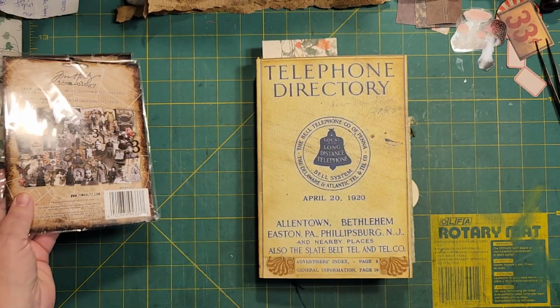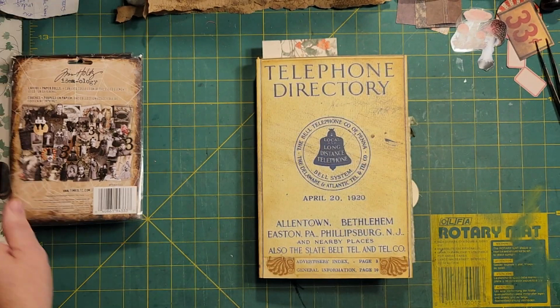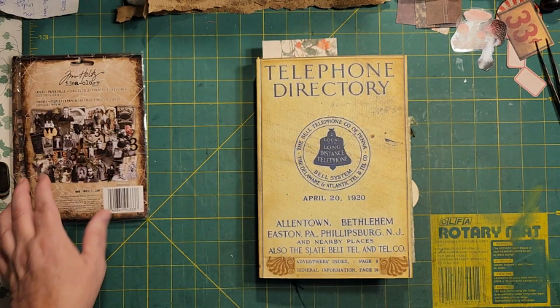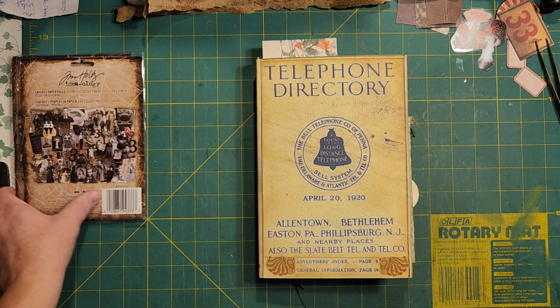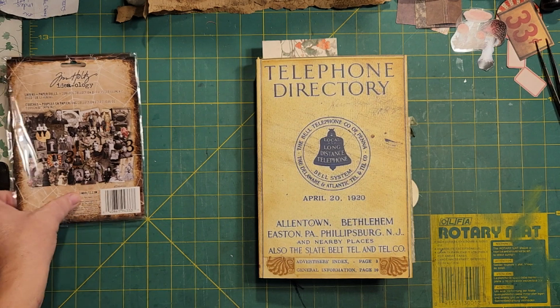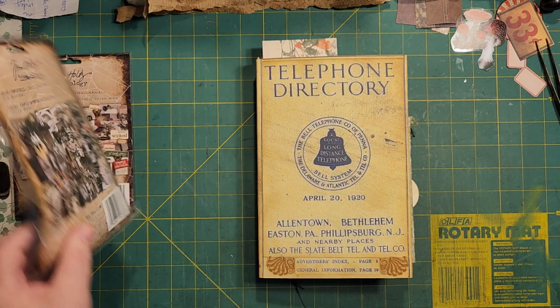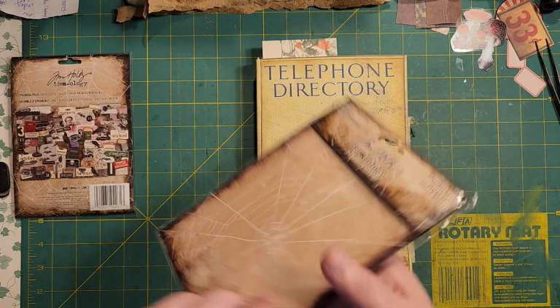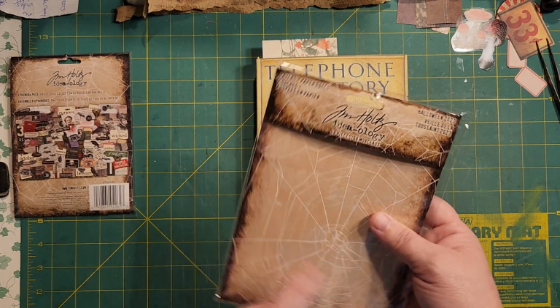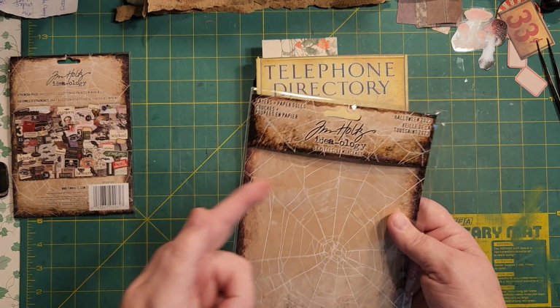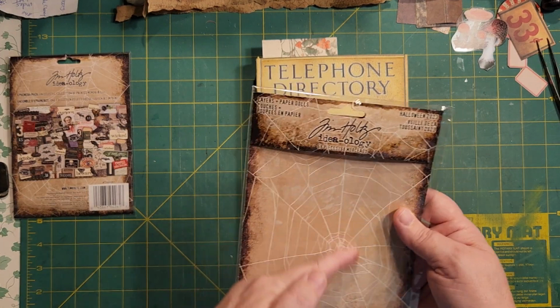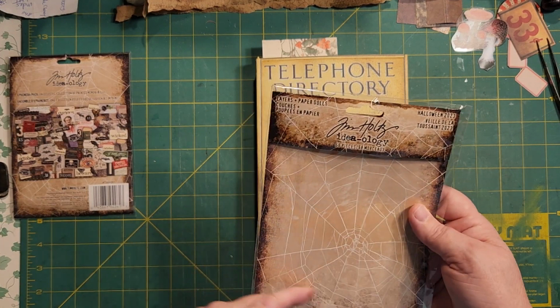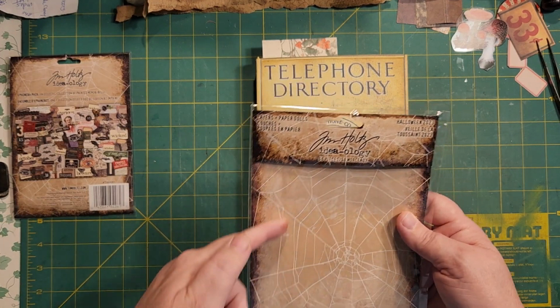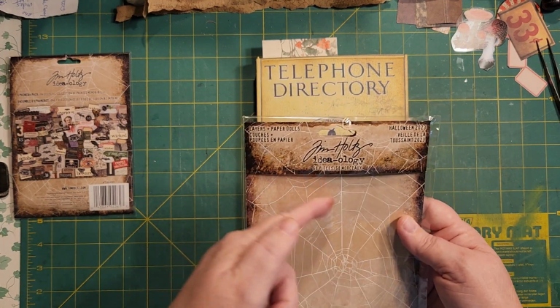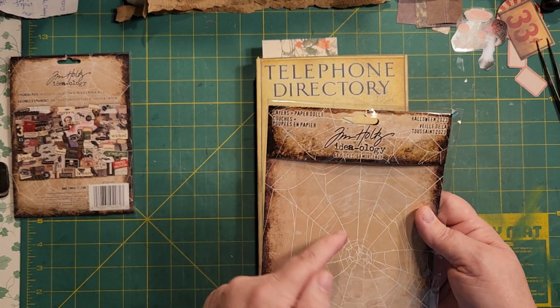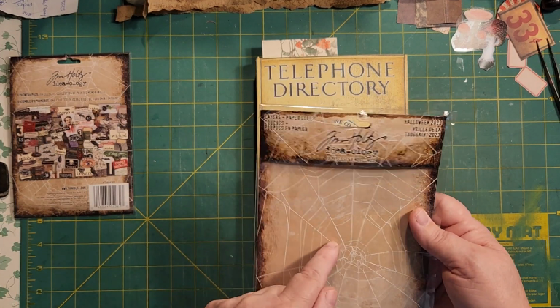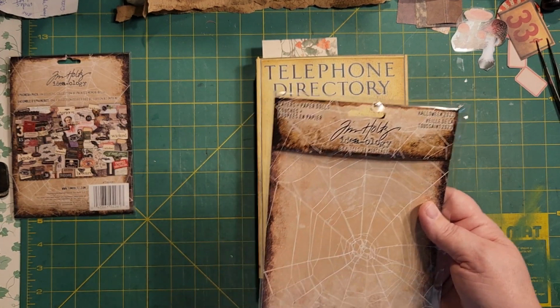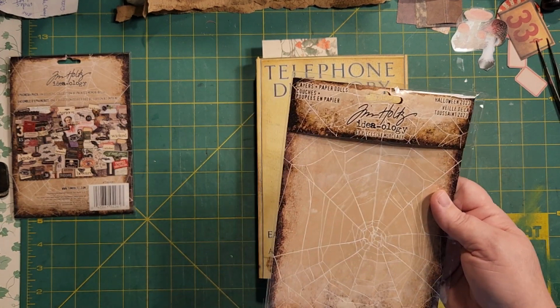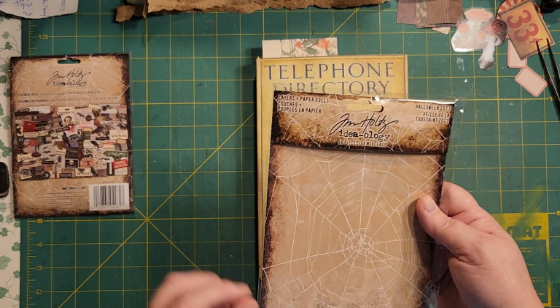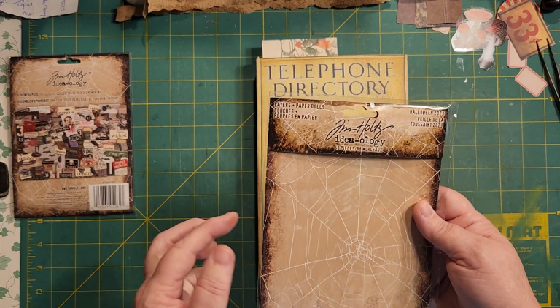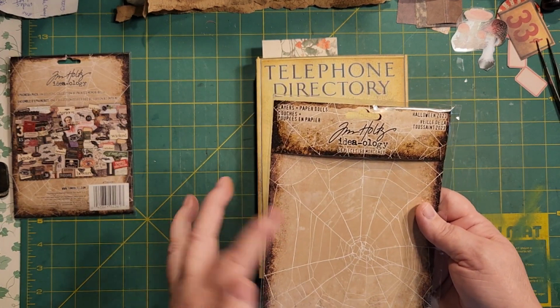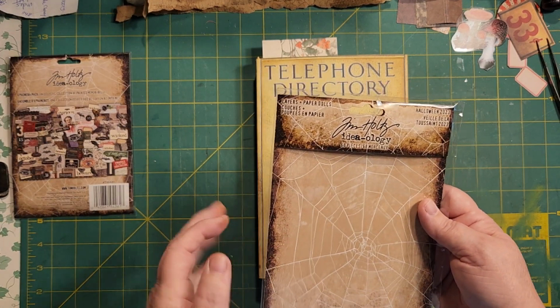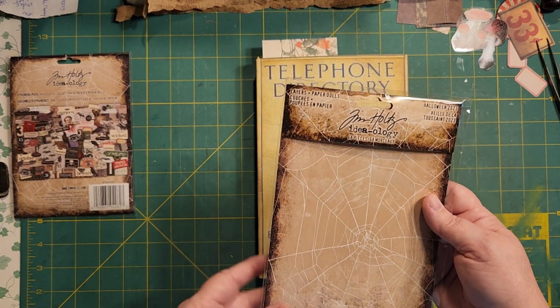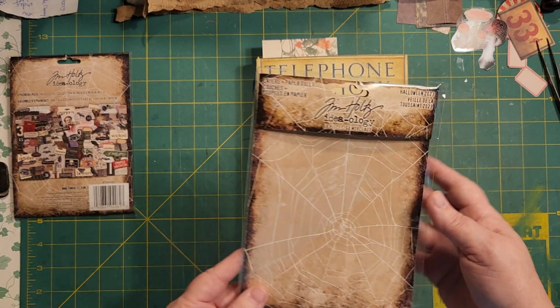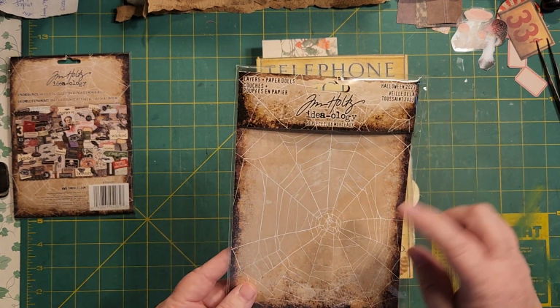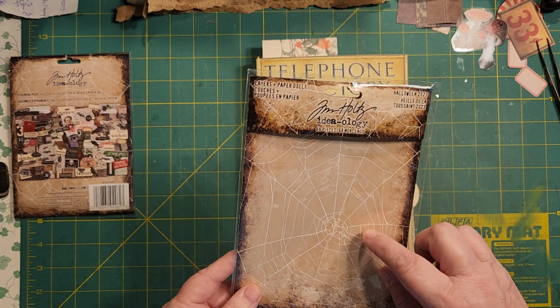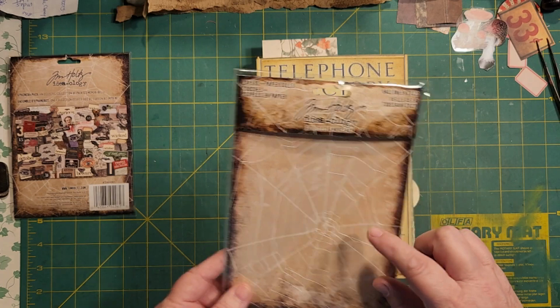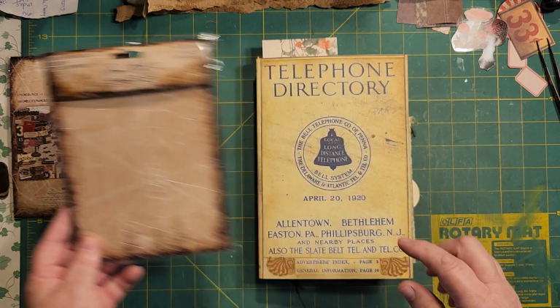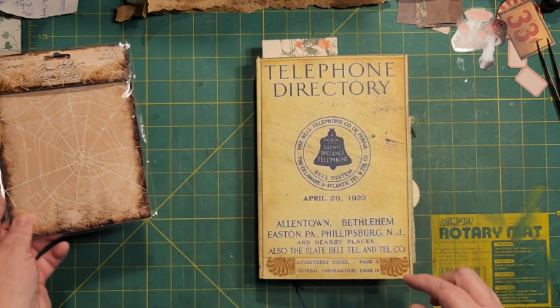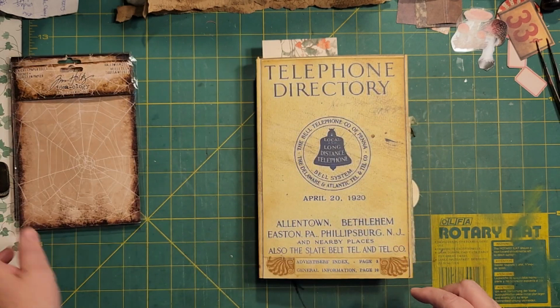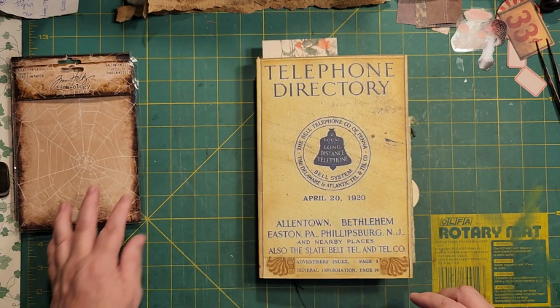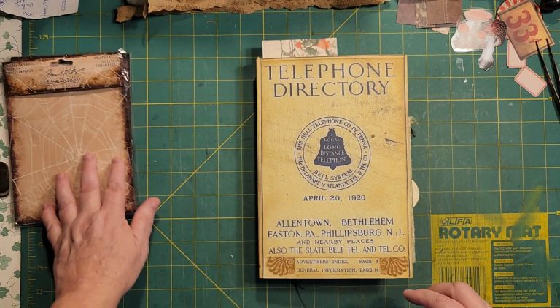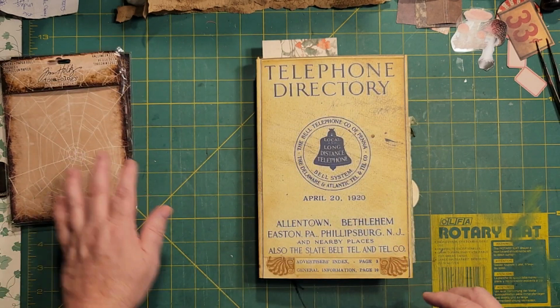So let me put those to the side, and I was going to kind of show you how you can maybe use your background here.